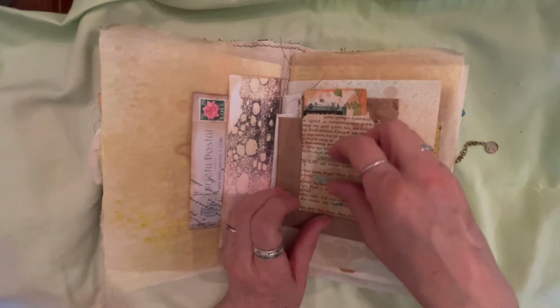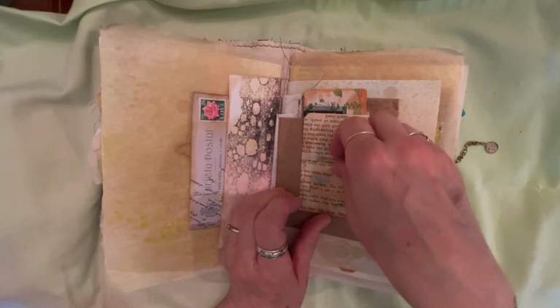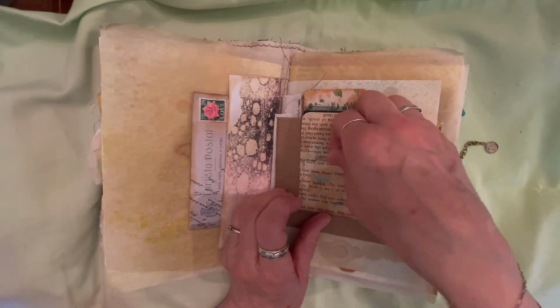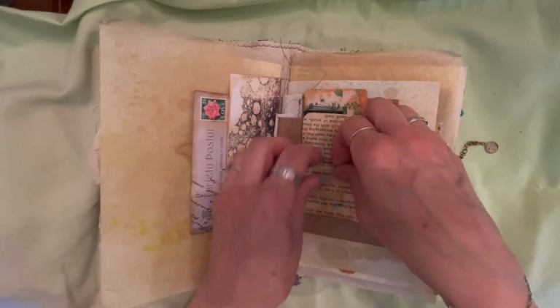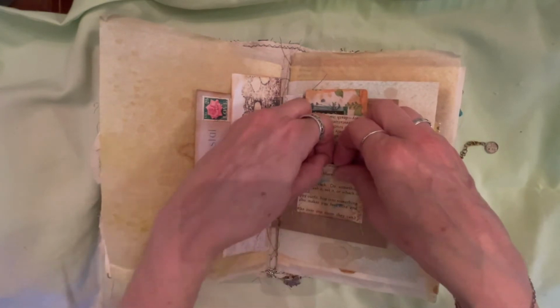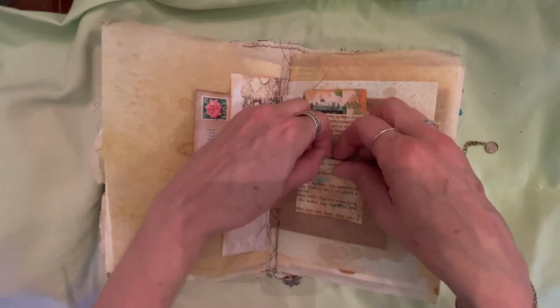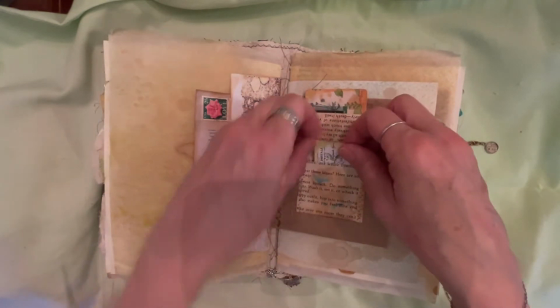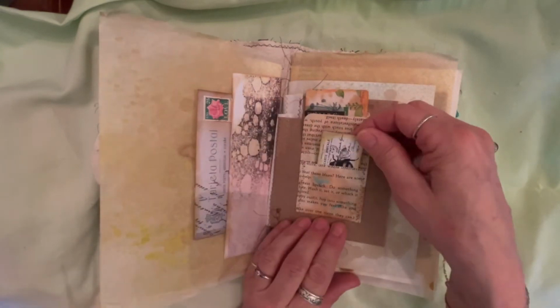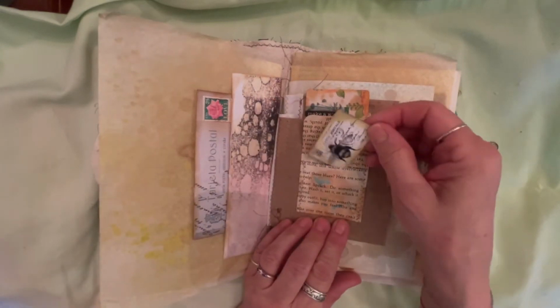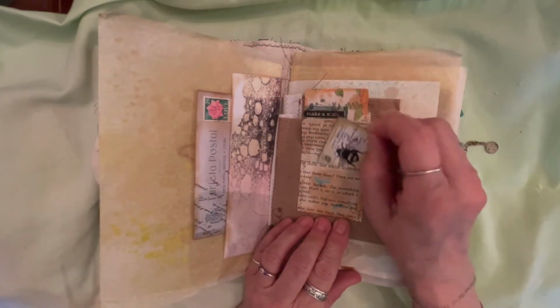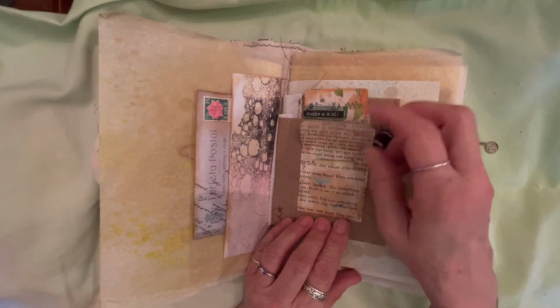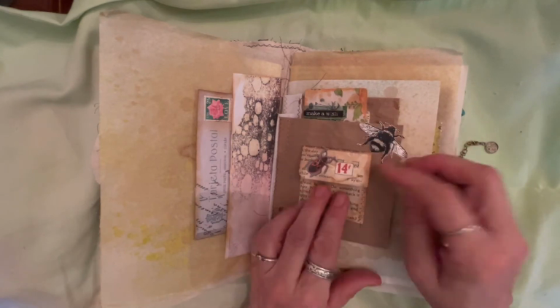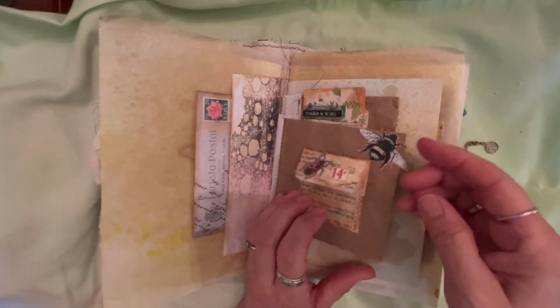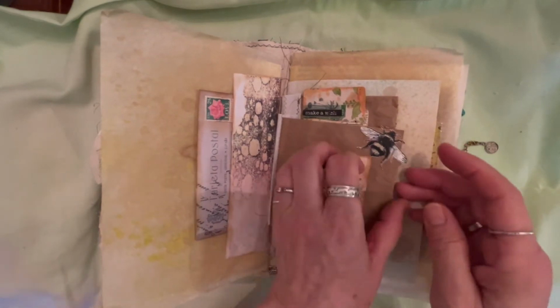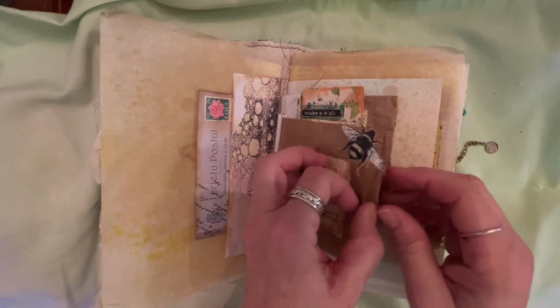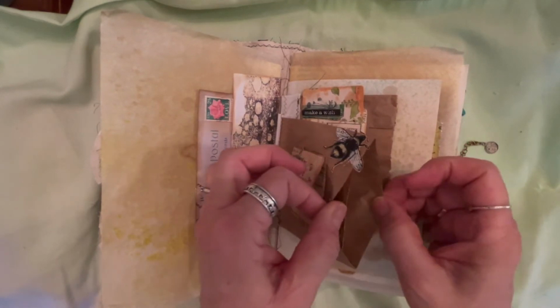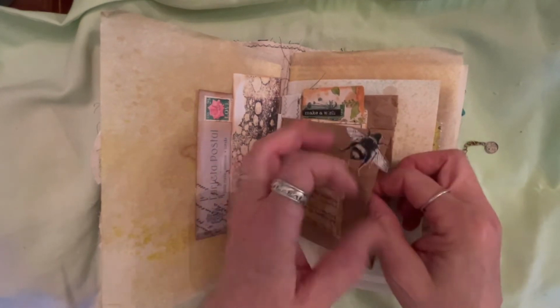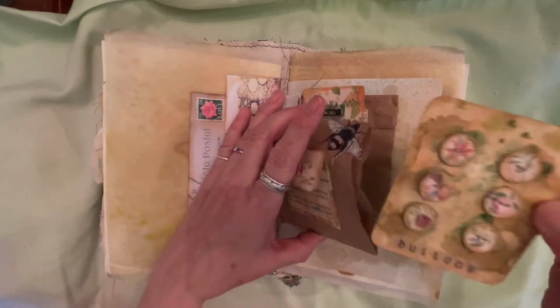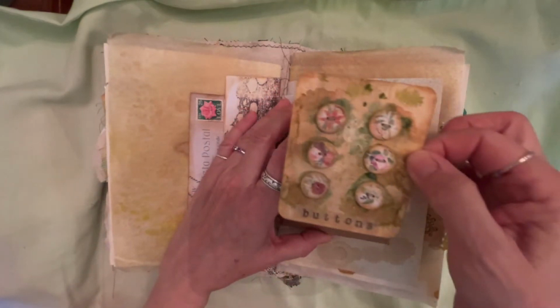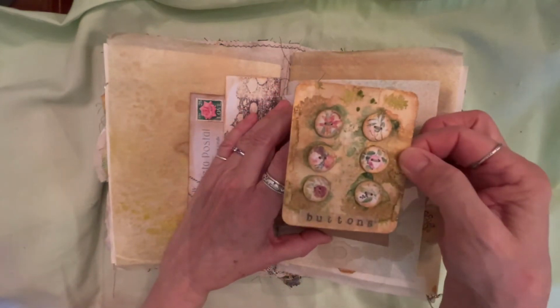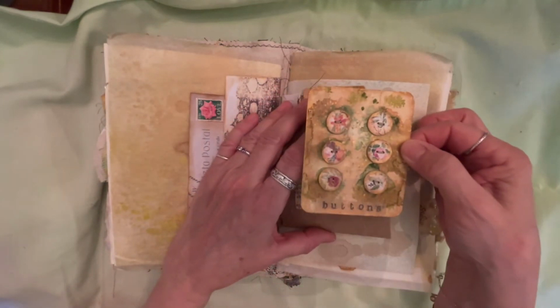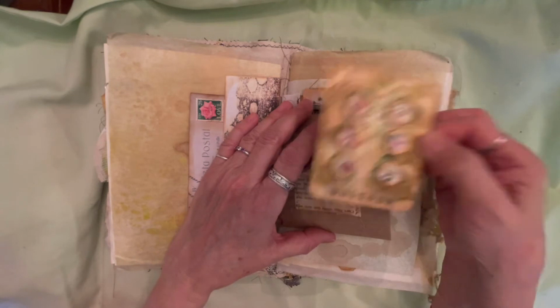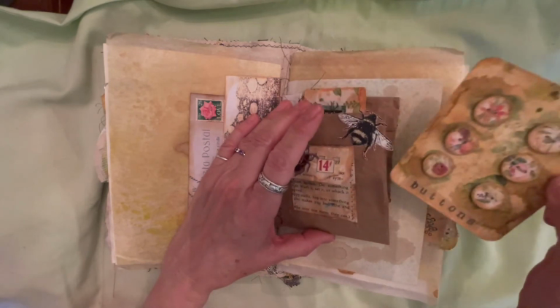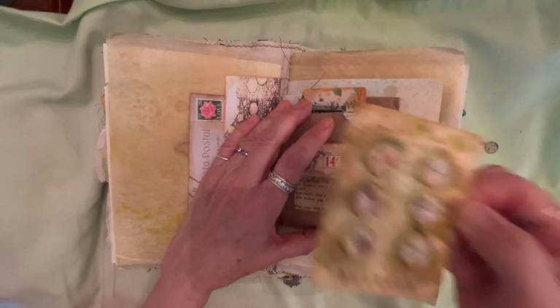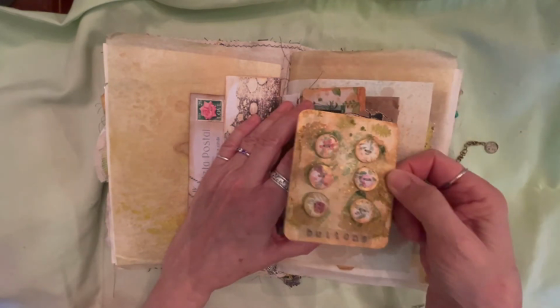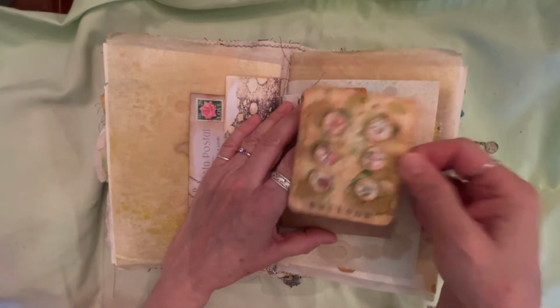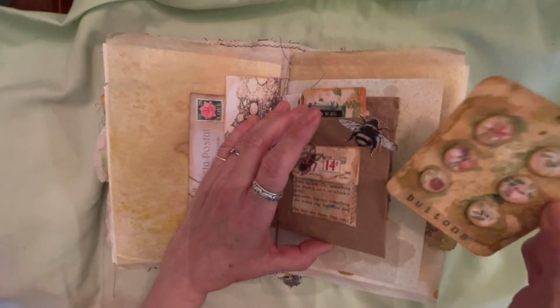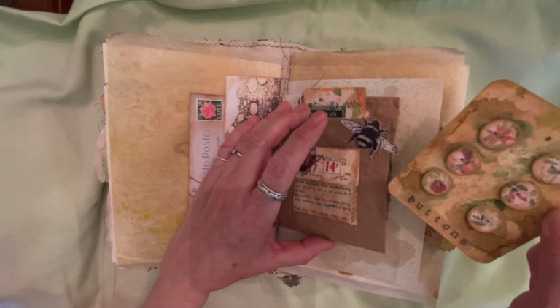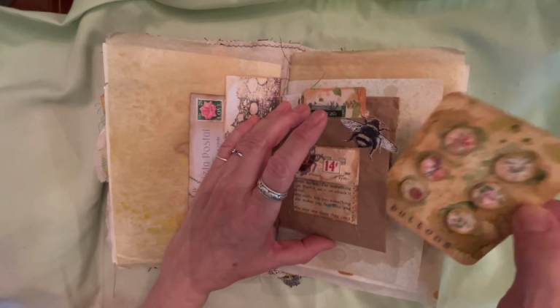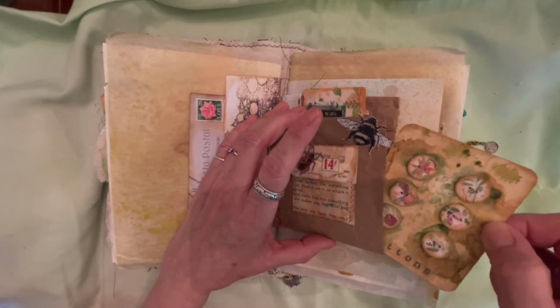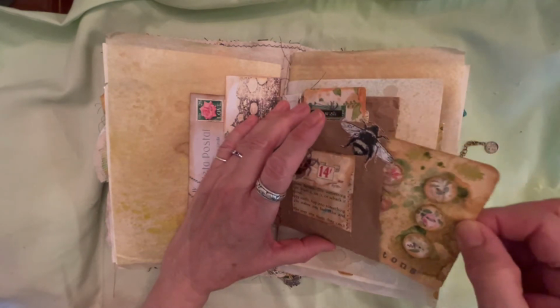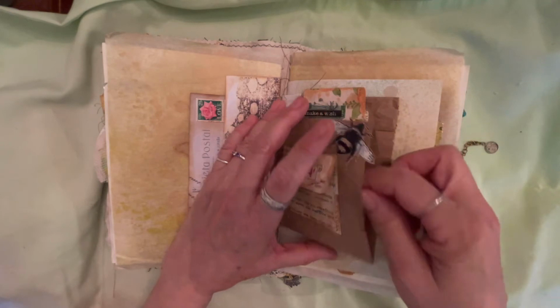This is a paper bag, and it's got a little — I think we called these tea envelopes — and I like it because it's a little pocket. Here's another one of the button cards — I love making these. They're just so much fun, so I made a few.